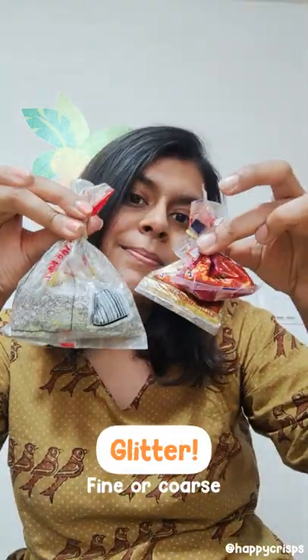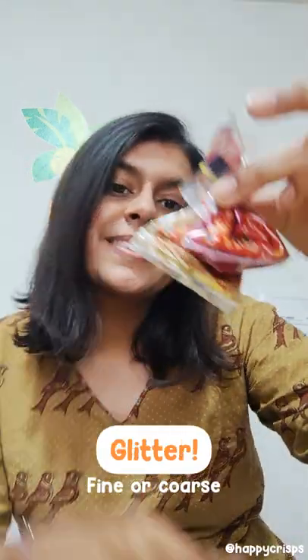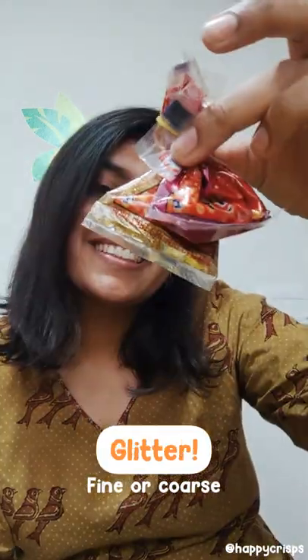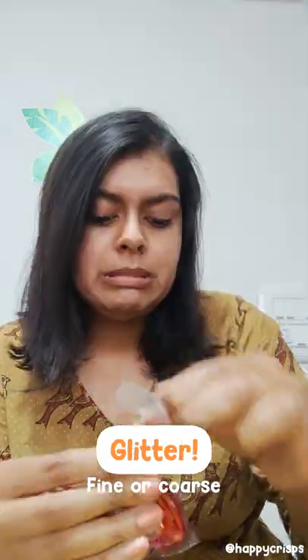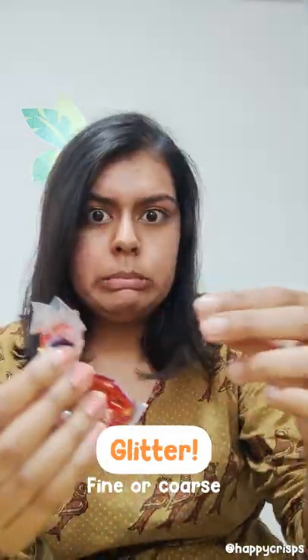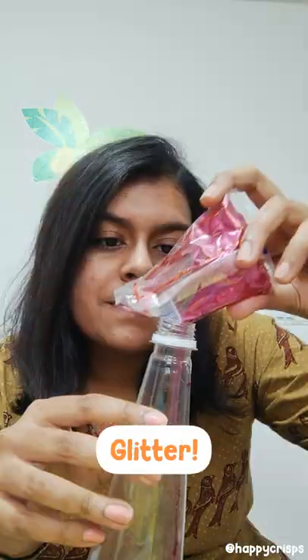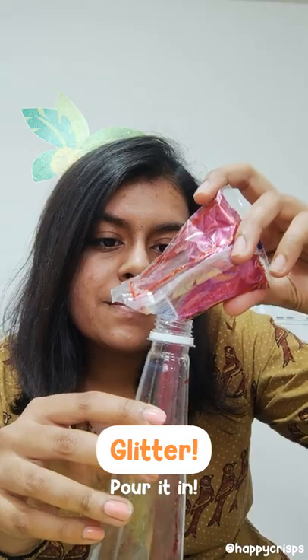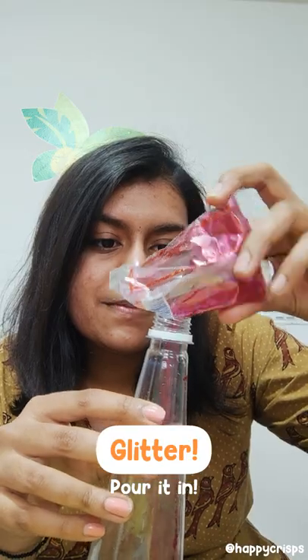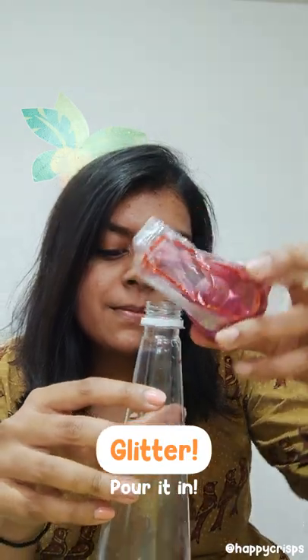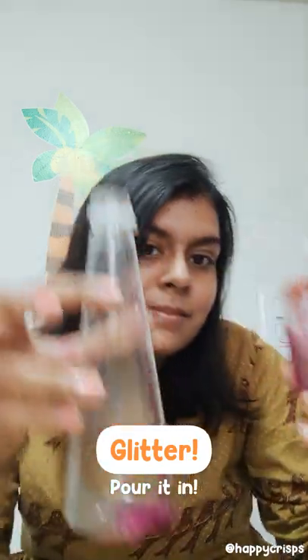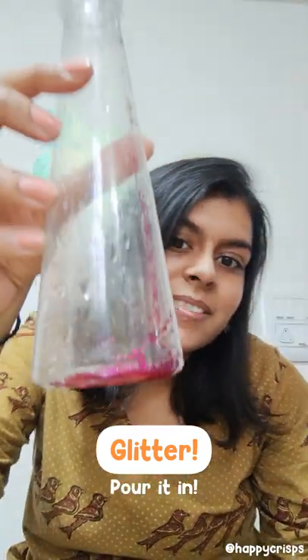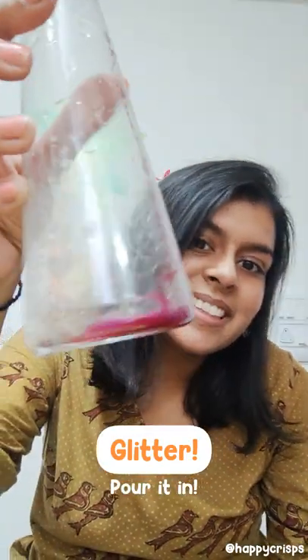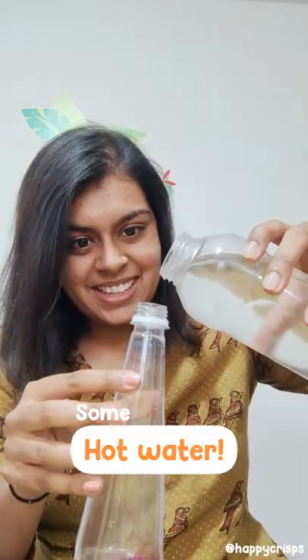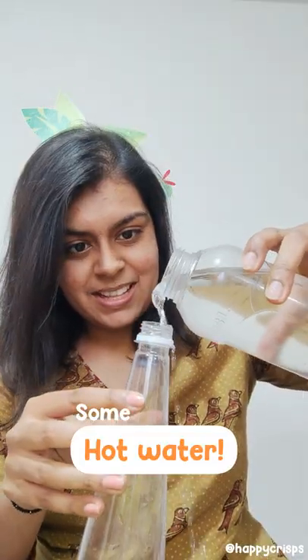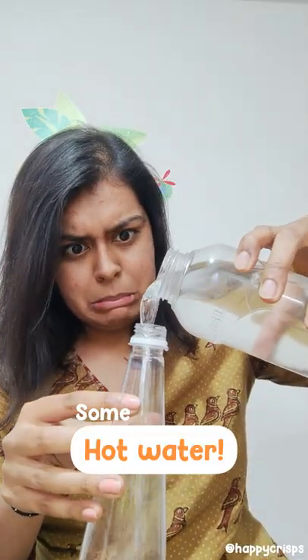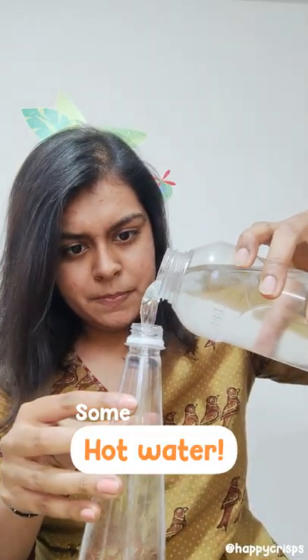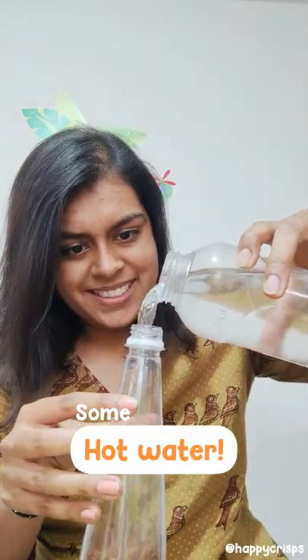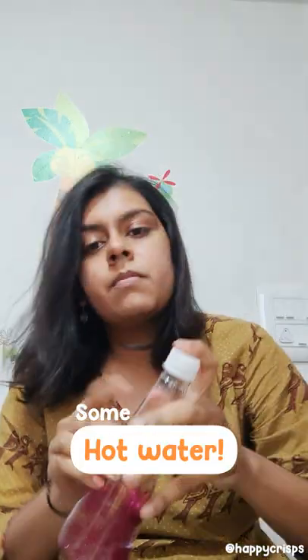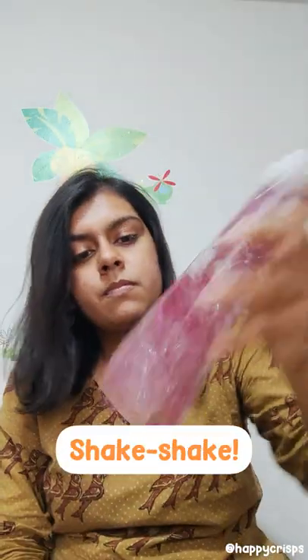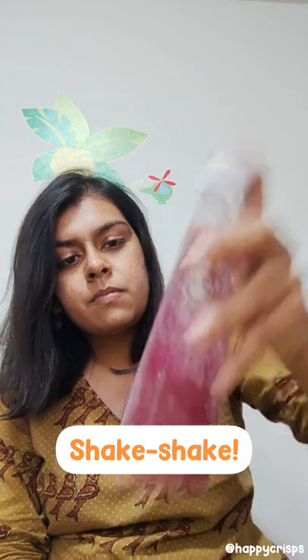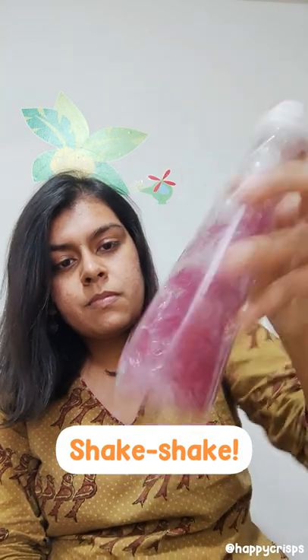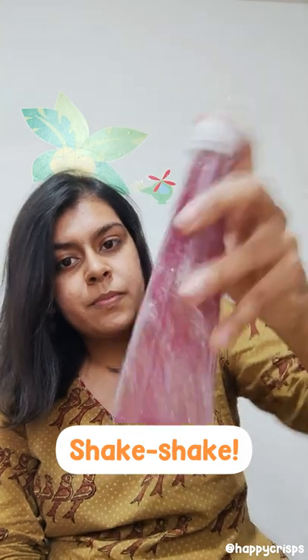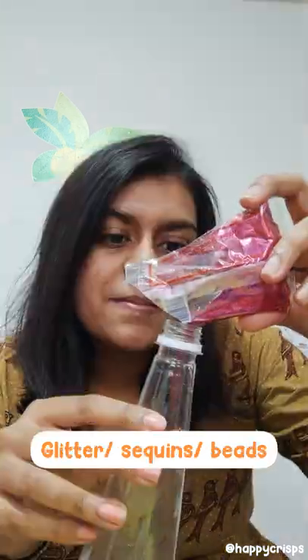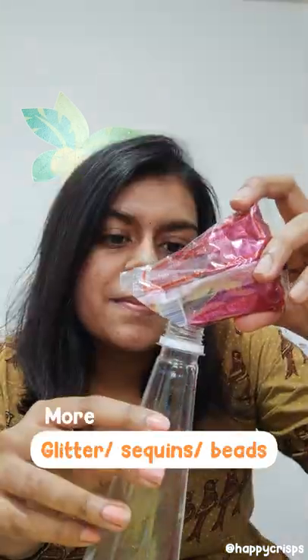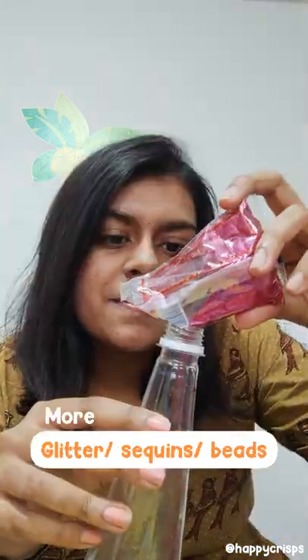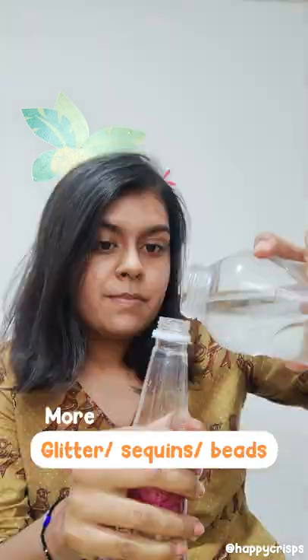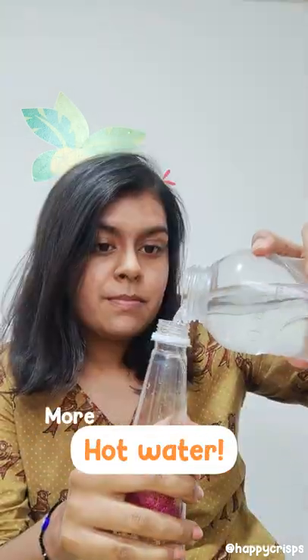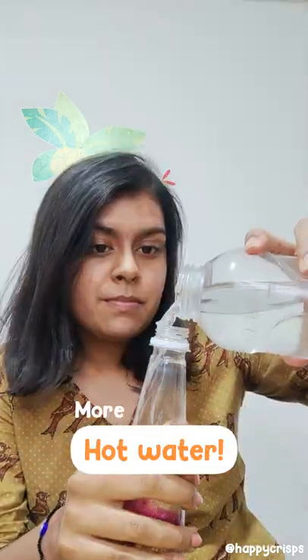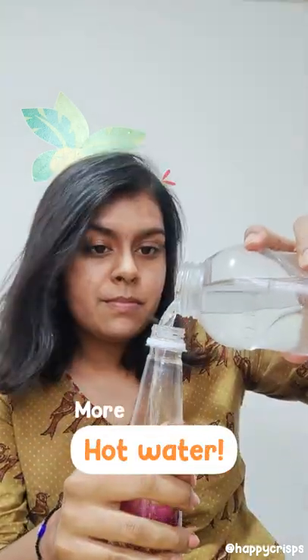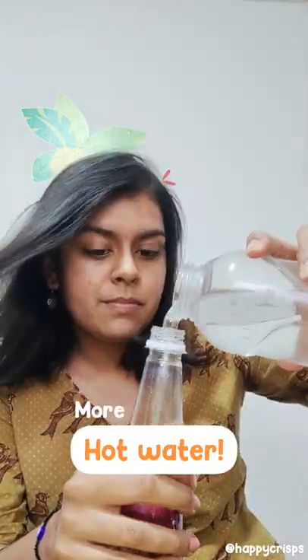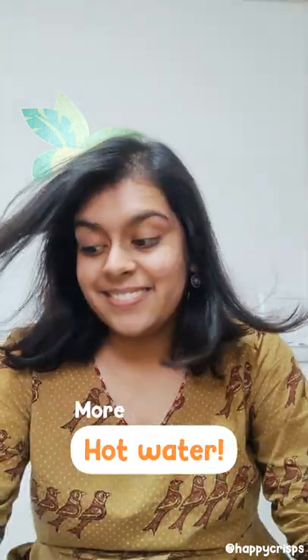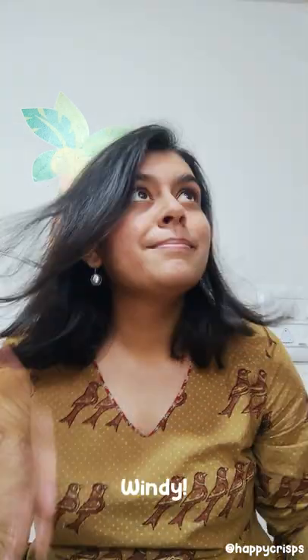Add some glitter — fine or coarse glitter — and pour as much as you want inside. Then add some hot water. Once you add hot water, shake it, and then you can add in some more glitter, sequins, or beads and hot water again.